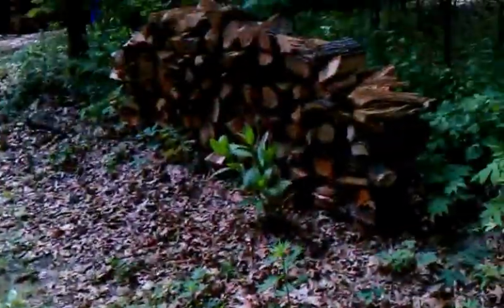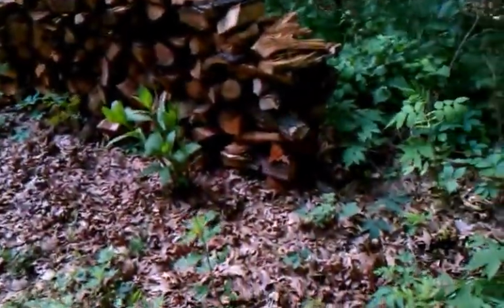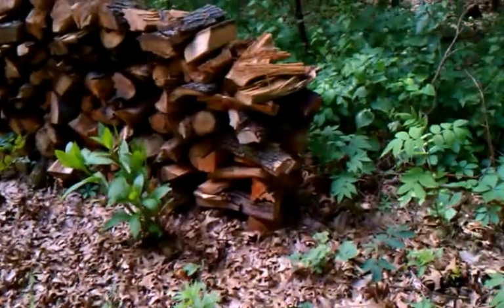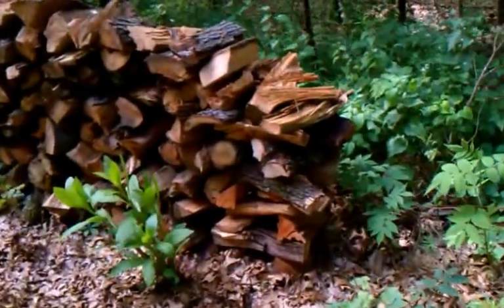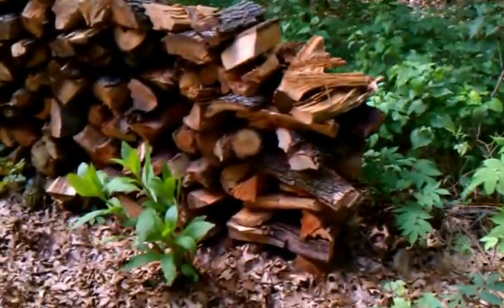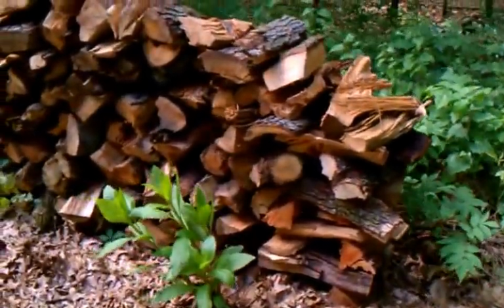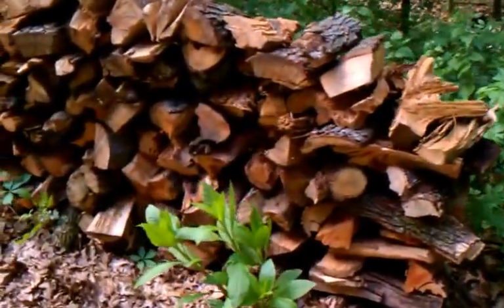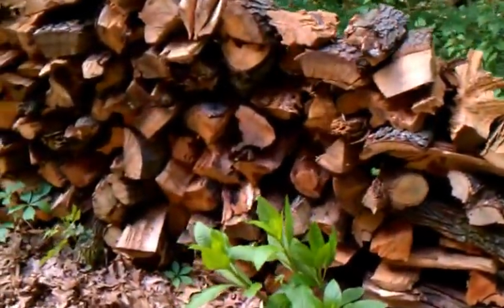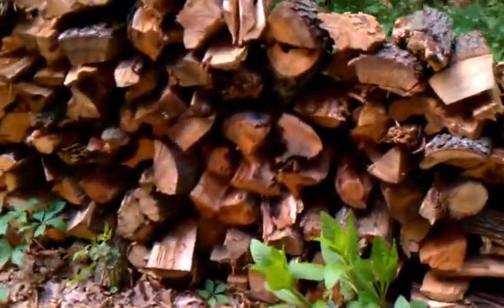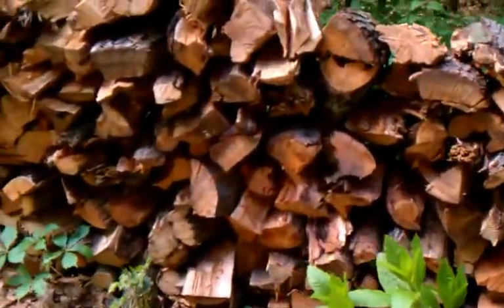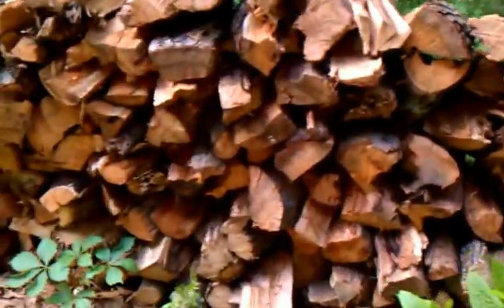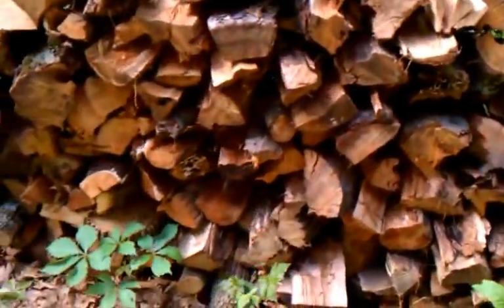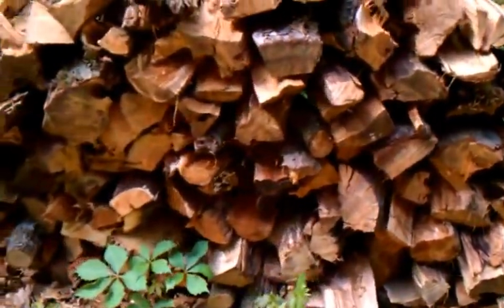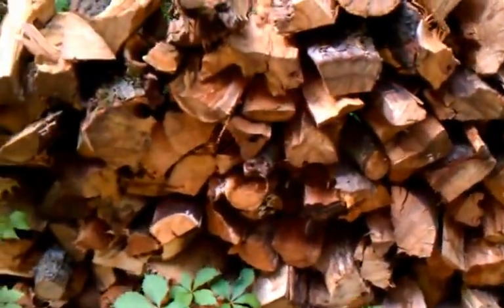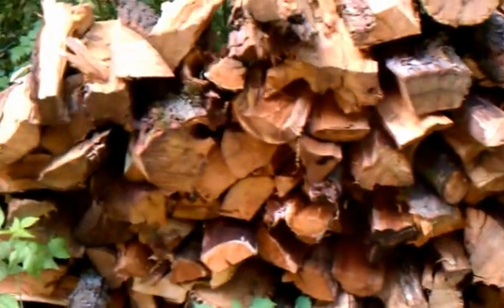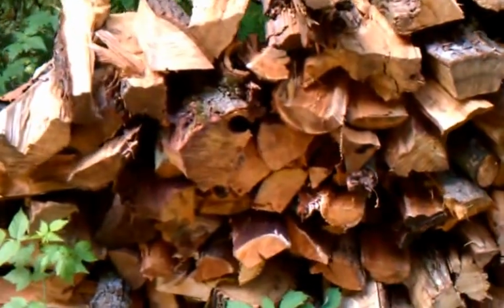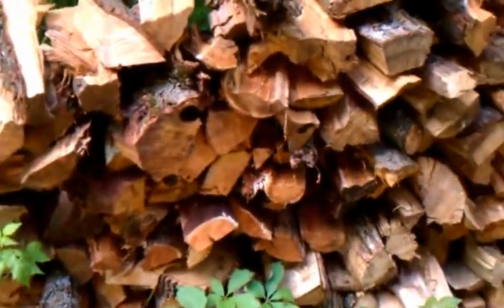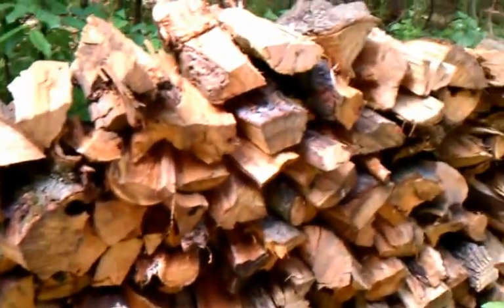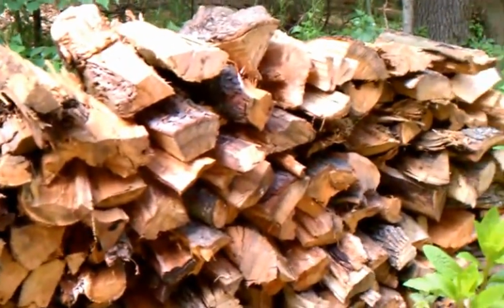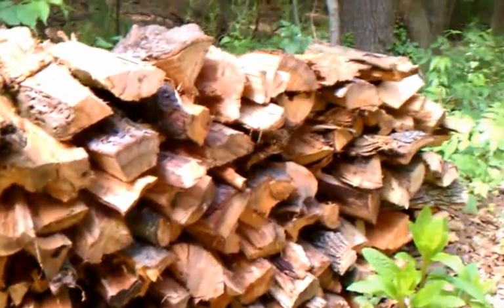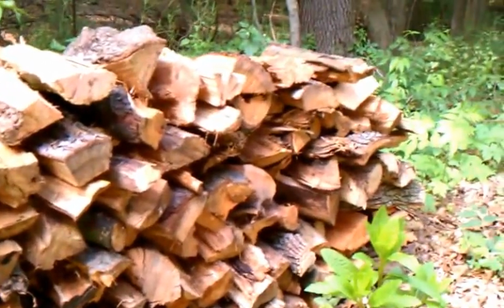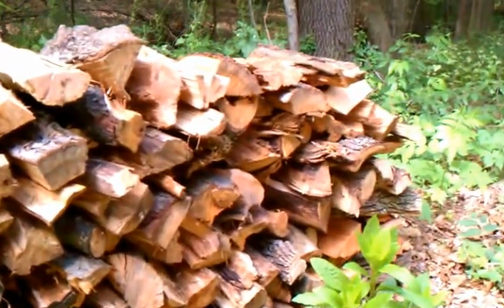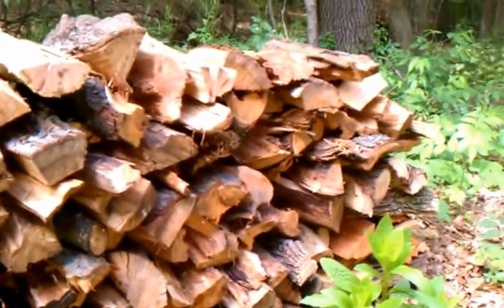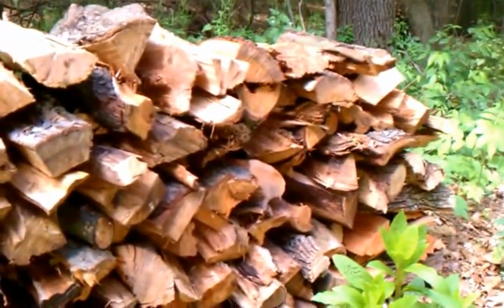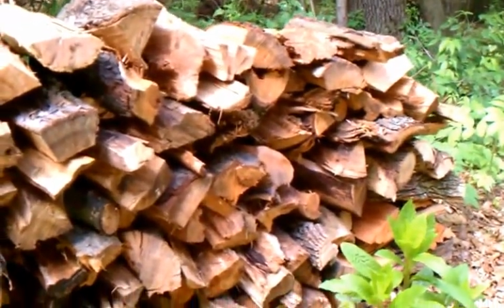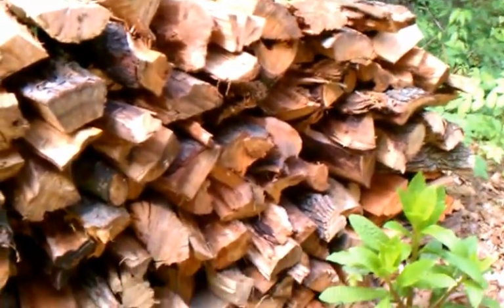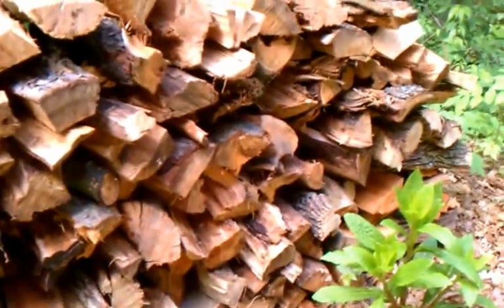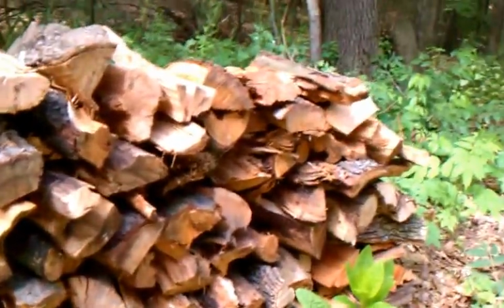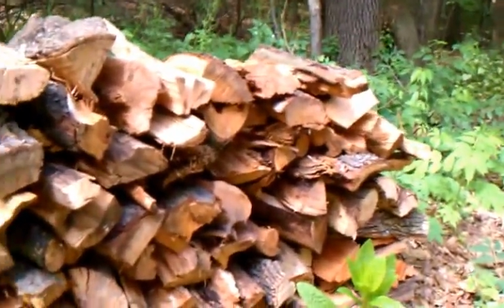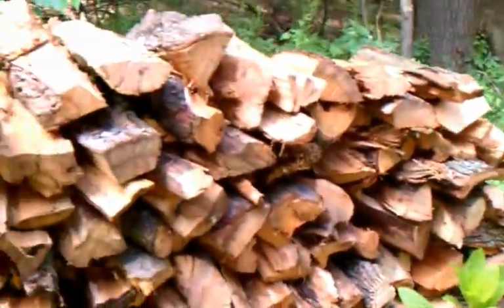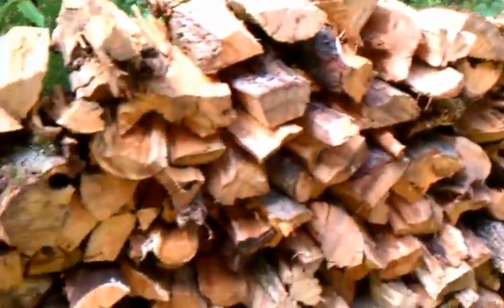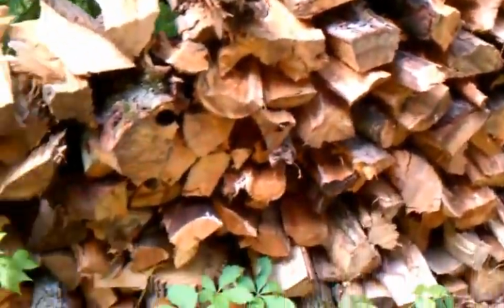Back here I had to start another pile of scrap junk wood for us. We burned a lot of wood and that pile I showed you won't make it till January, so I started another pile for us back here.